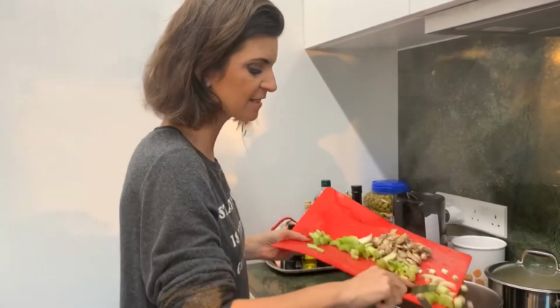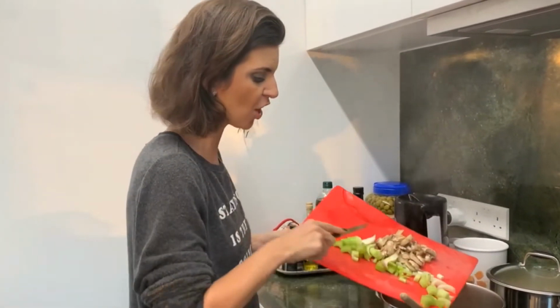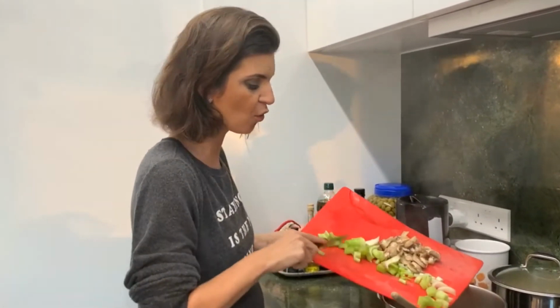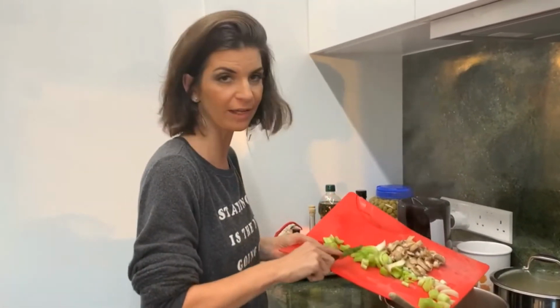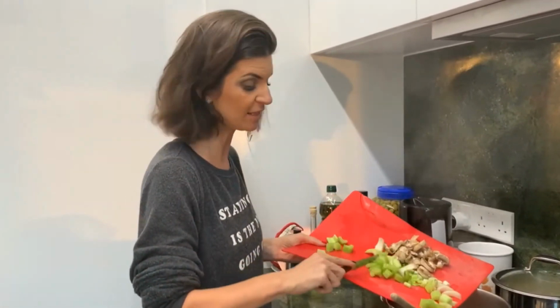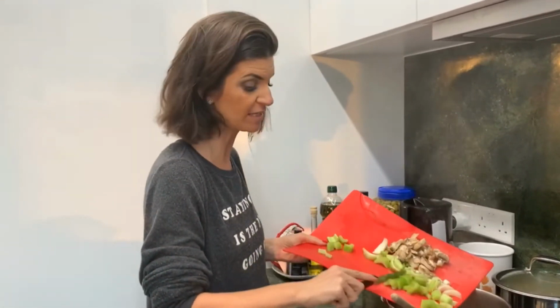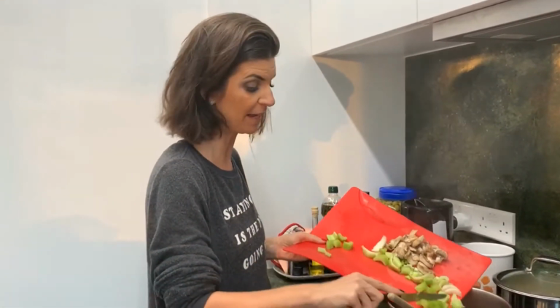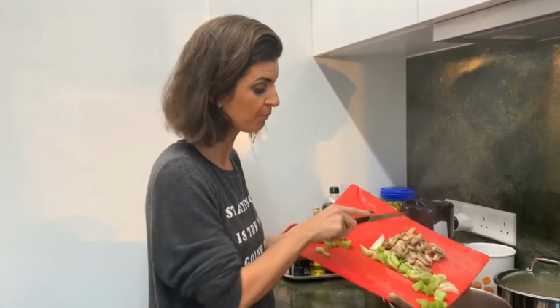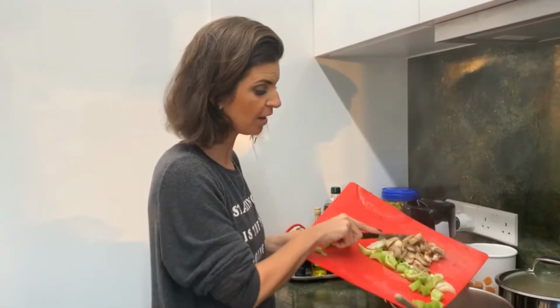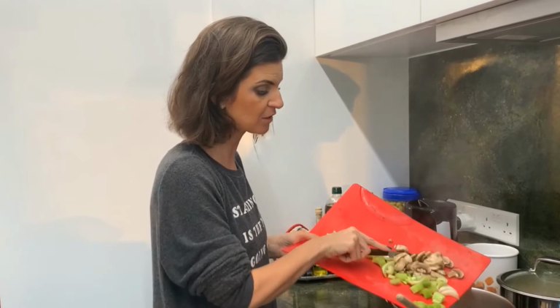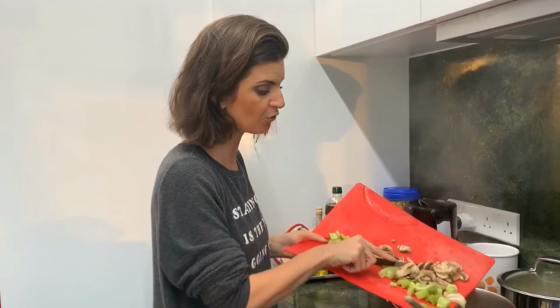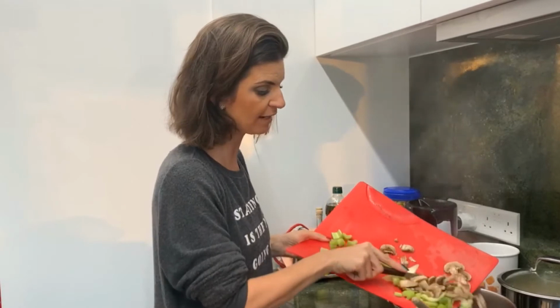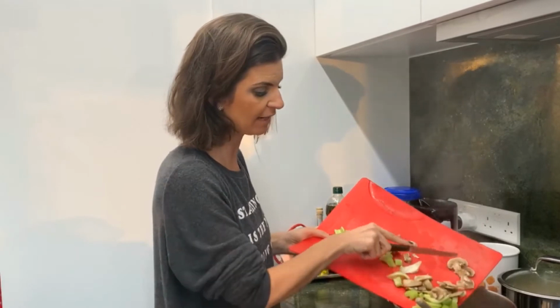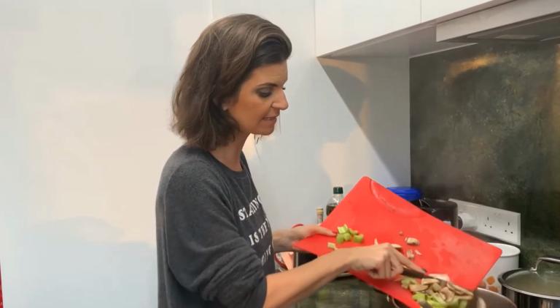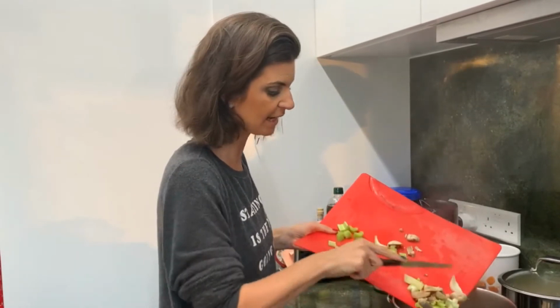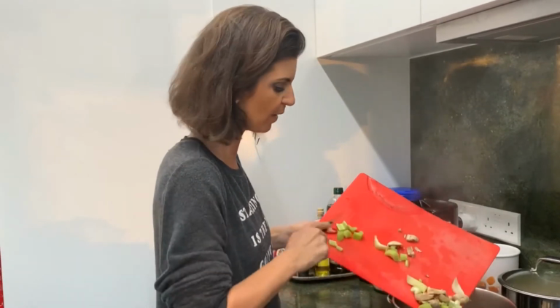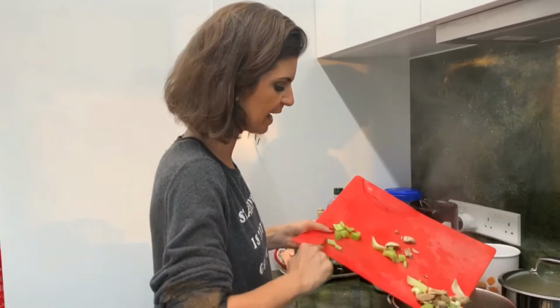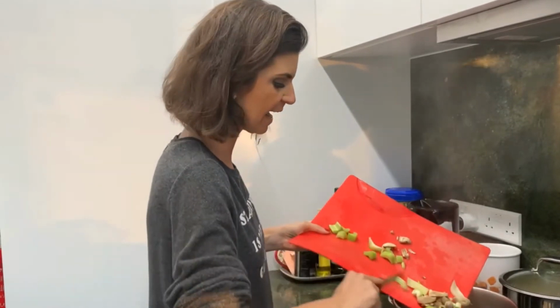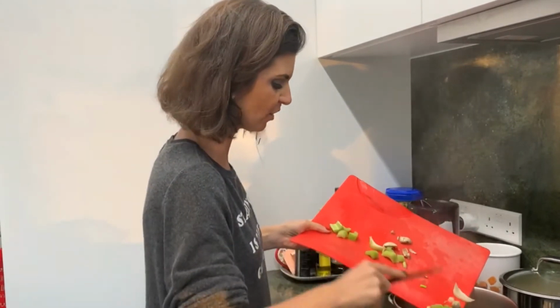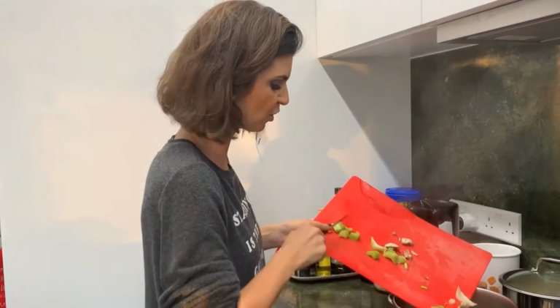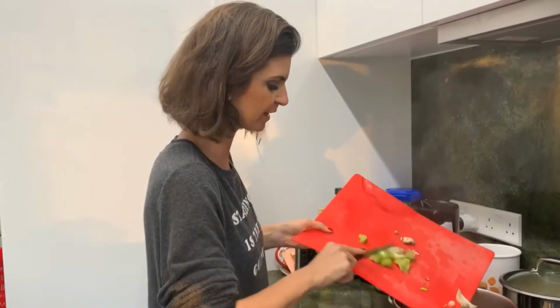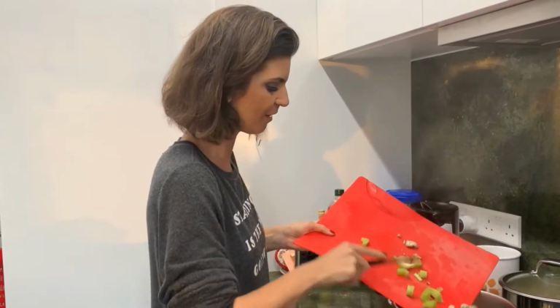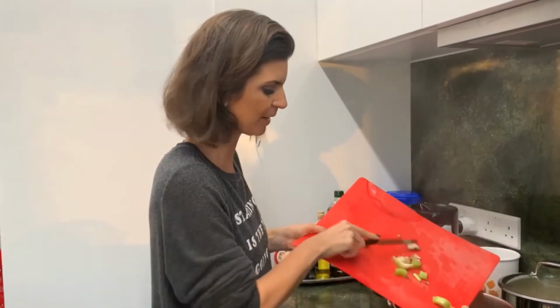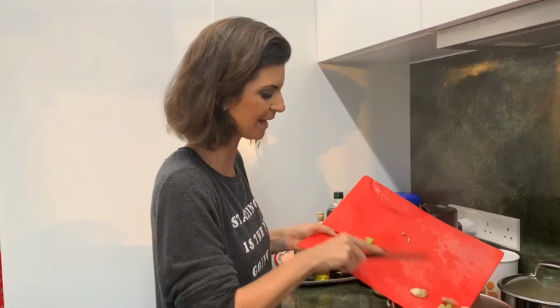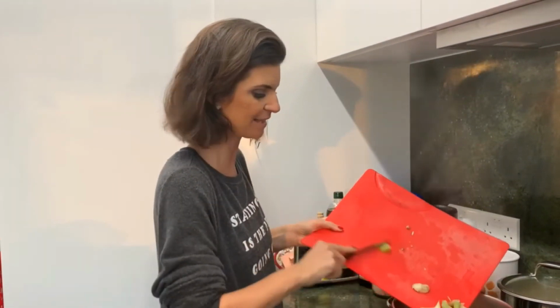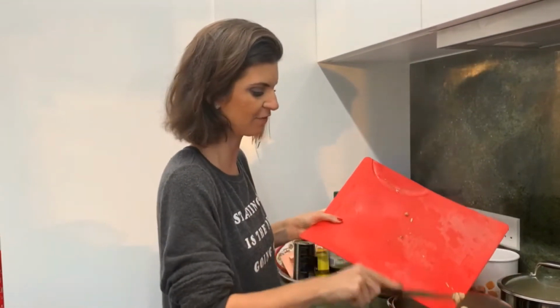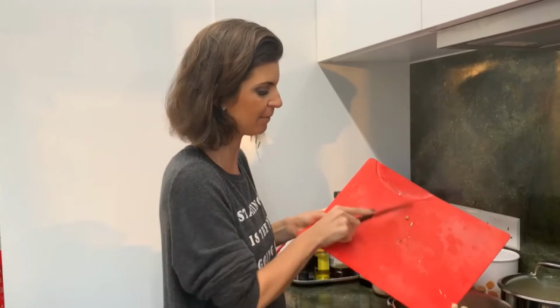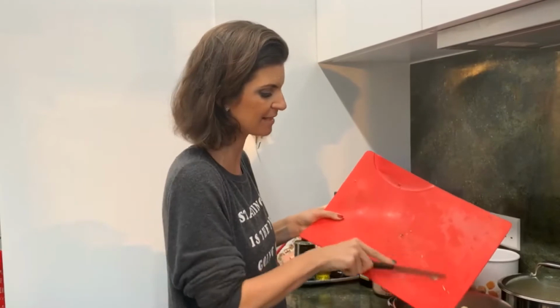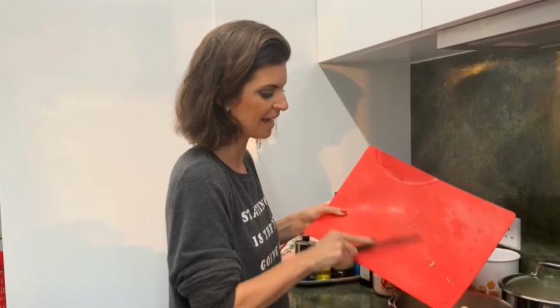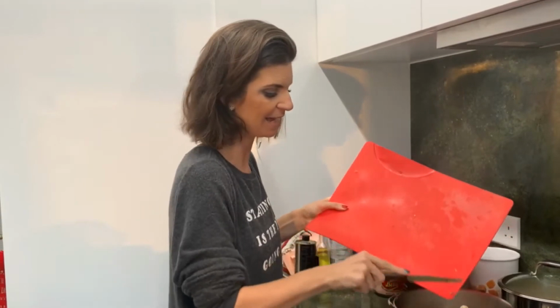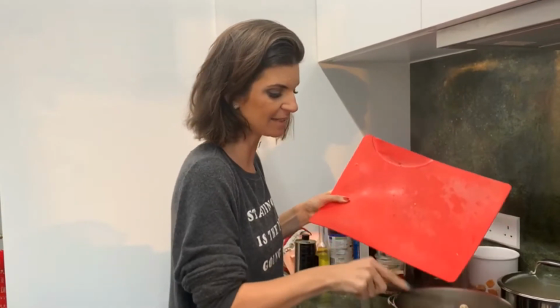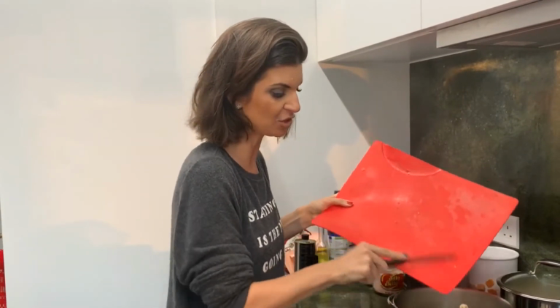There's no oil in this recipe. It's all really easy and quick and the whole cooking time is less than 15 minutes.